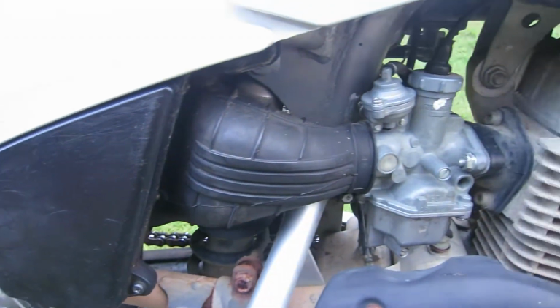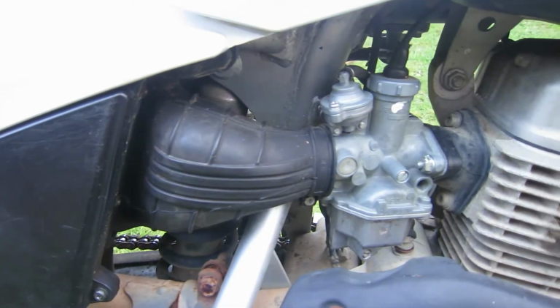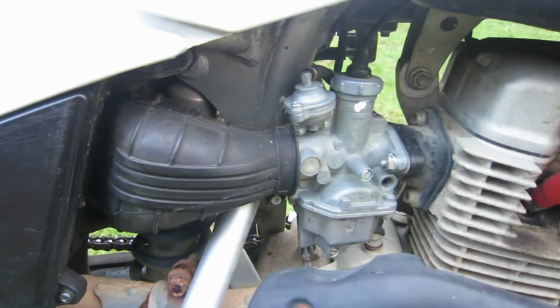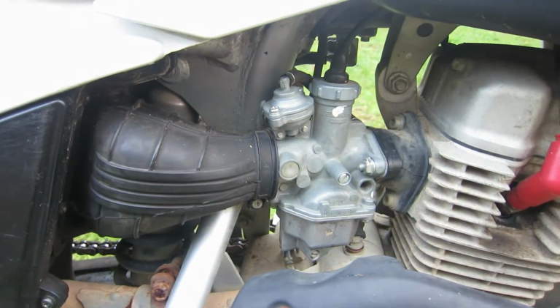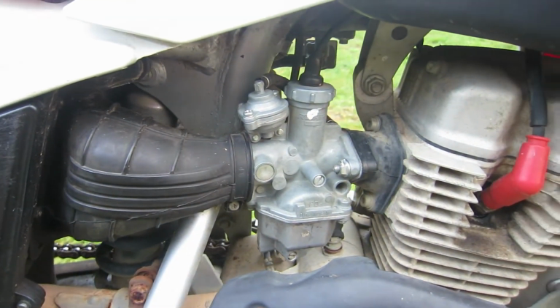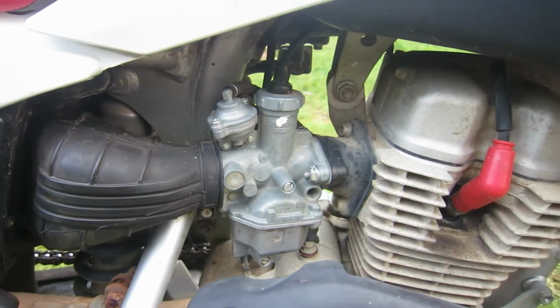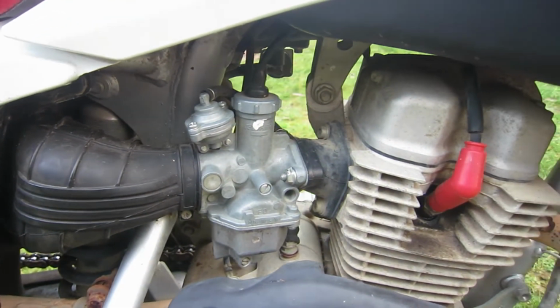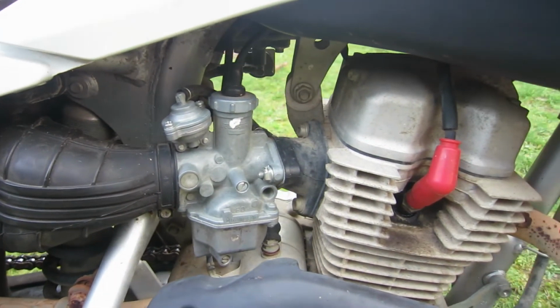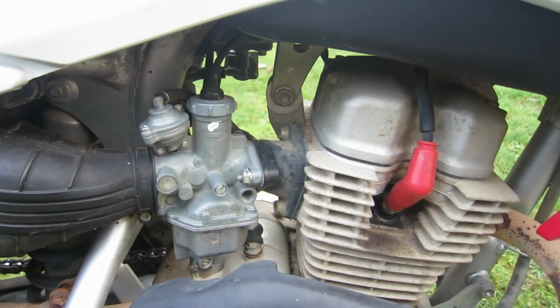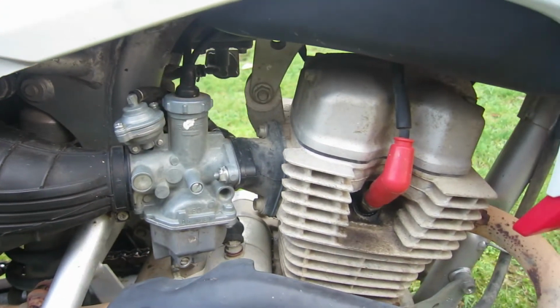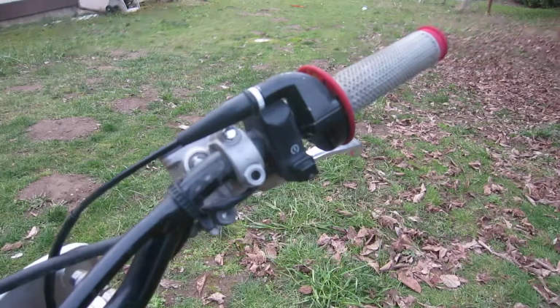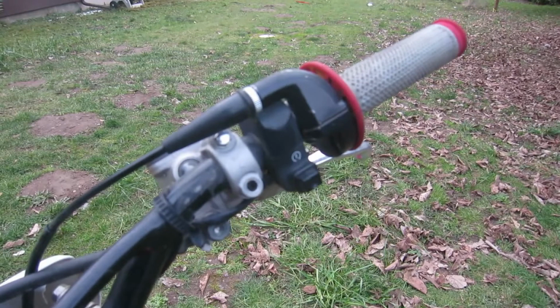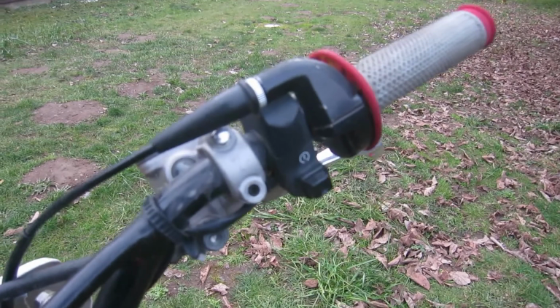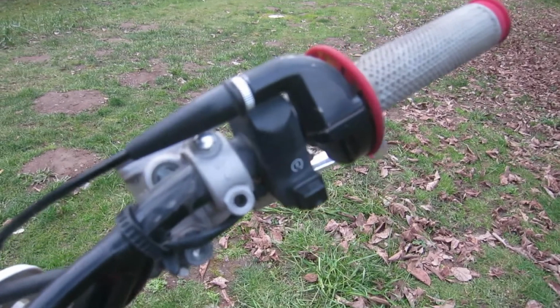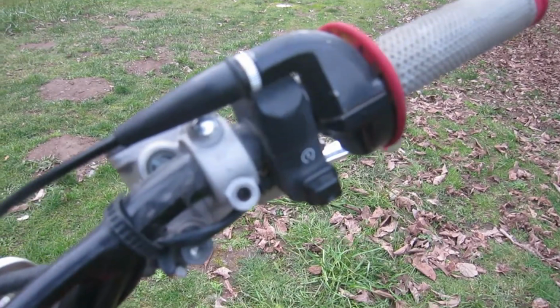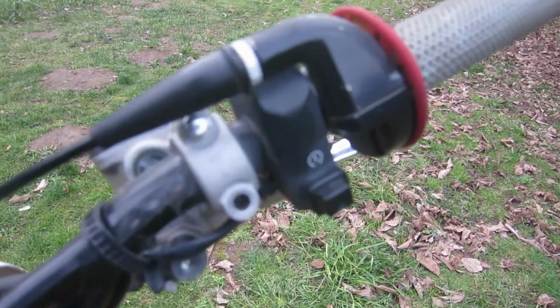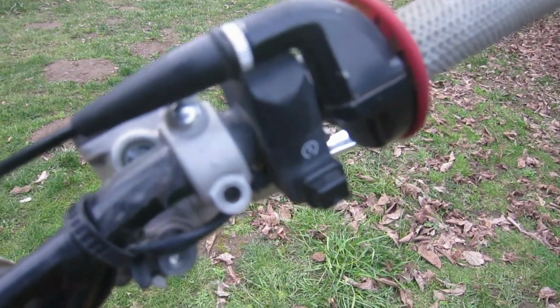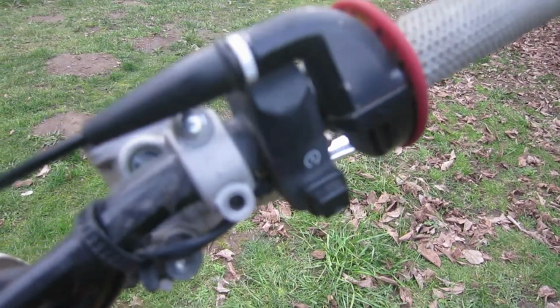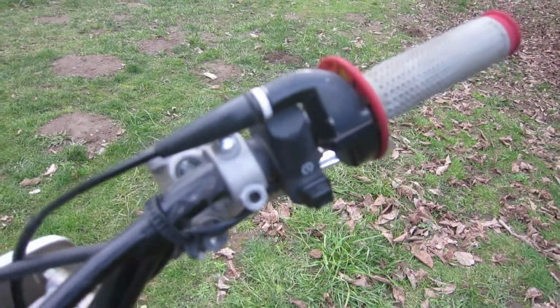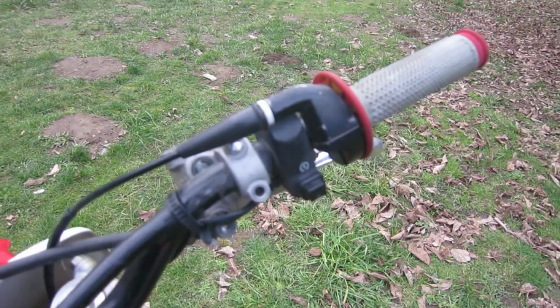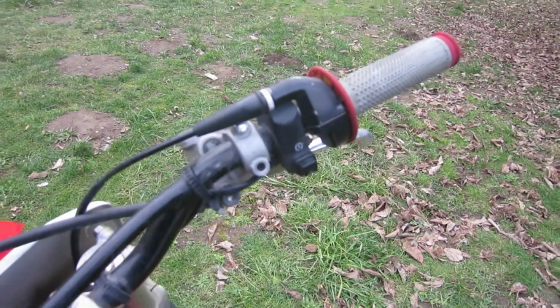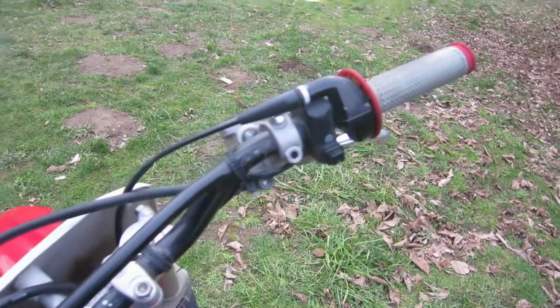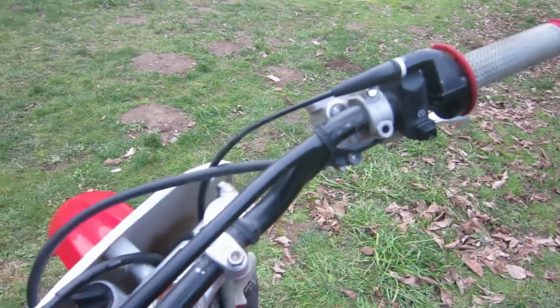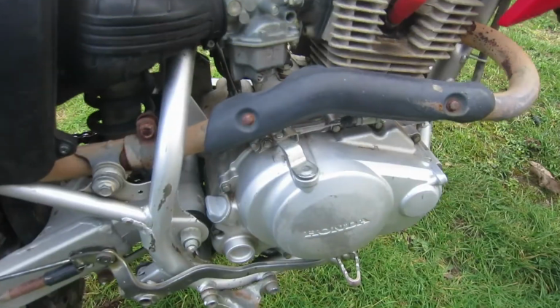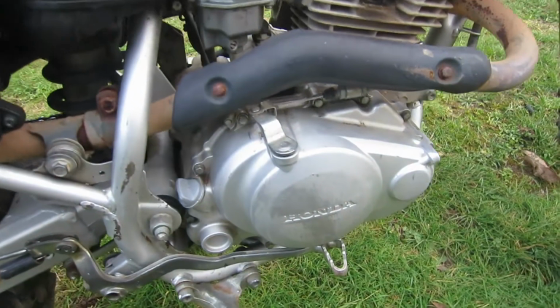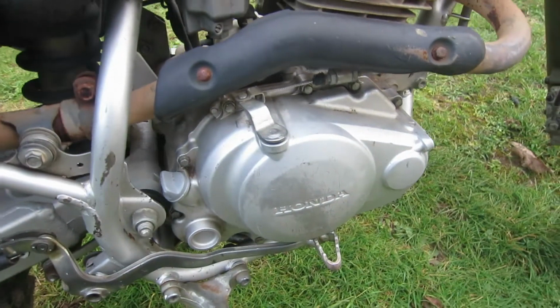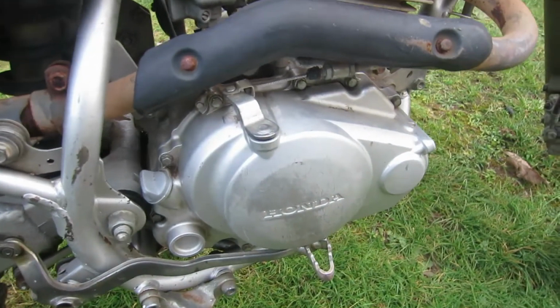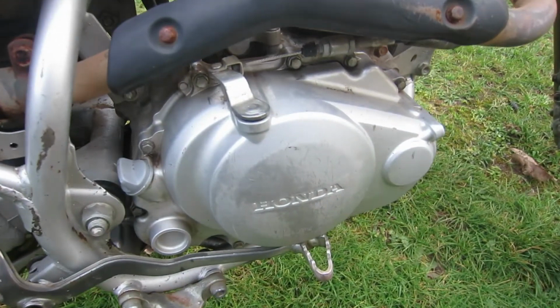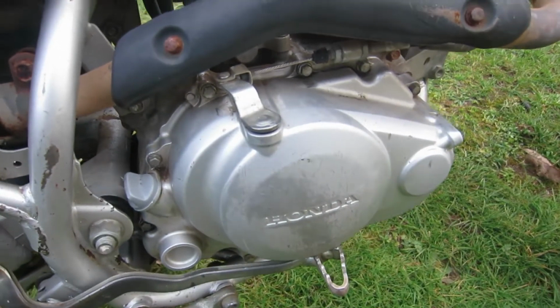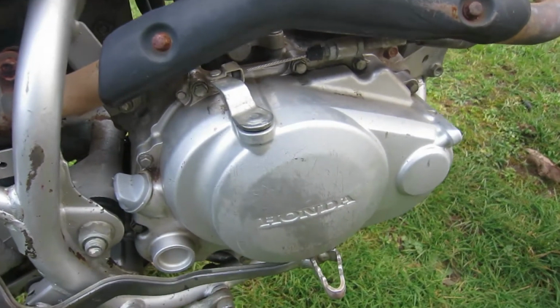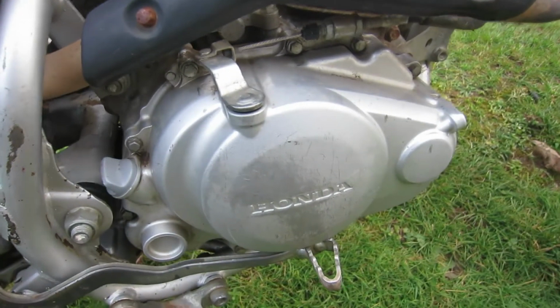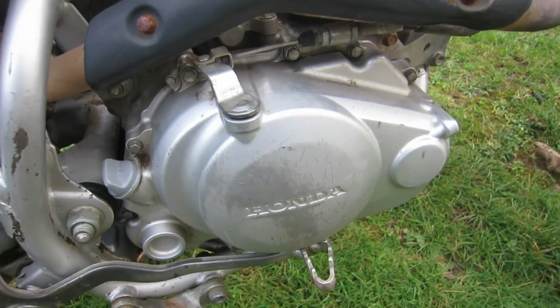The 24-millimeter carburetor on this bike produces really smooth throttle response. Also, the ultra-reliable CDI ignition never needs maintenance on these bikes.